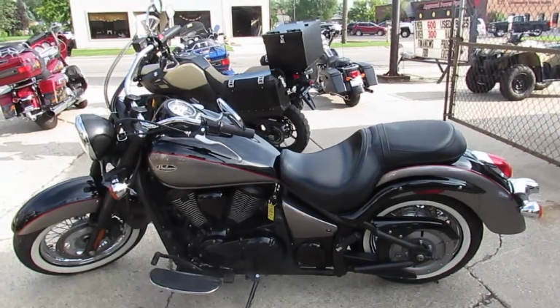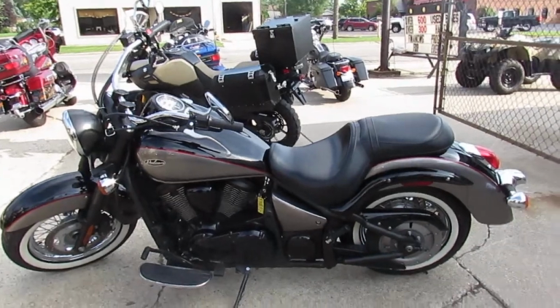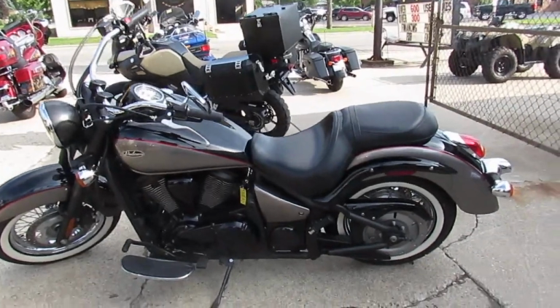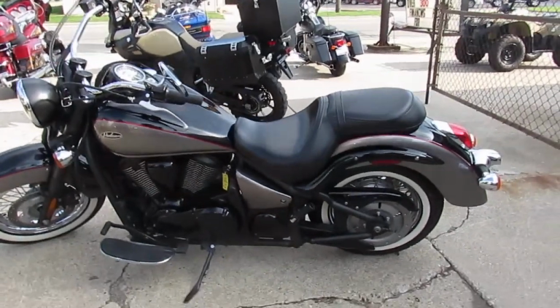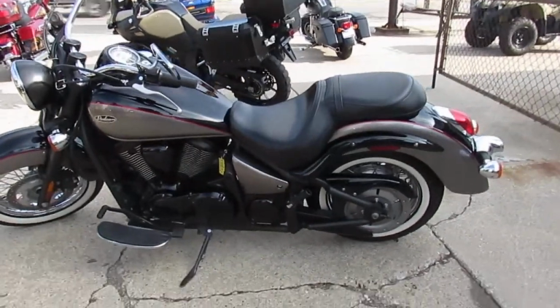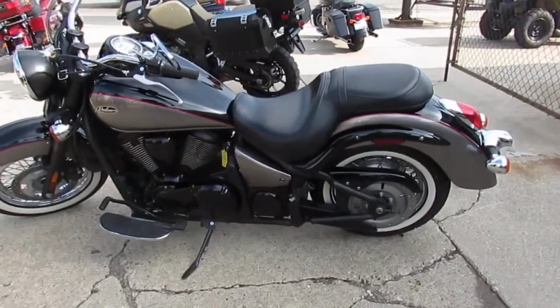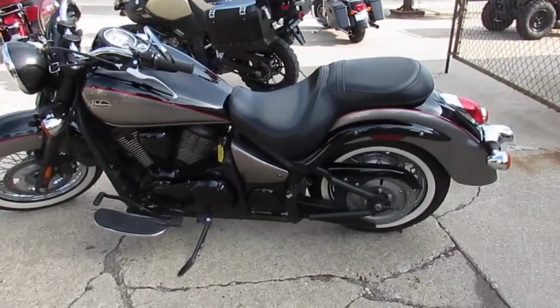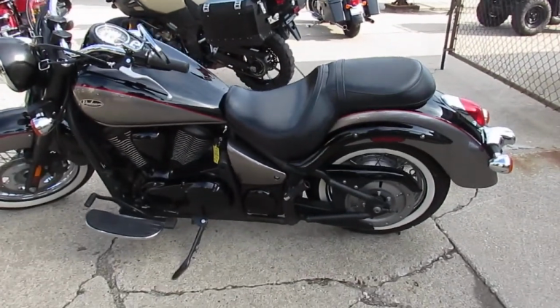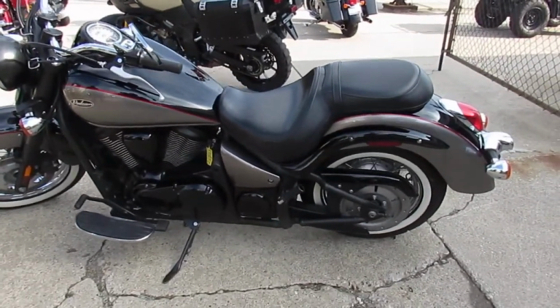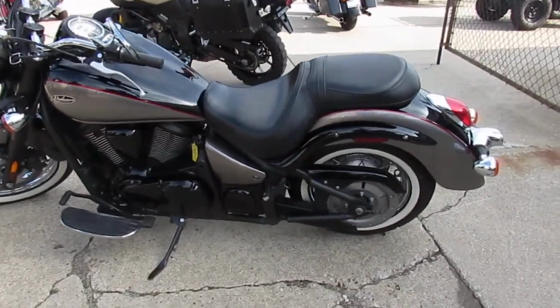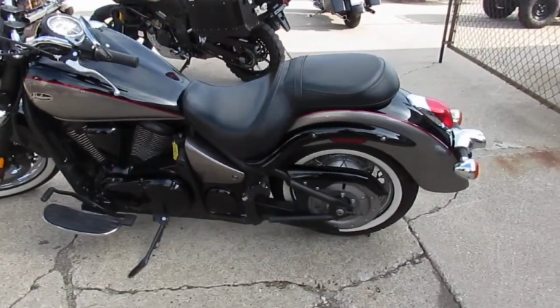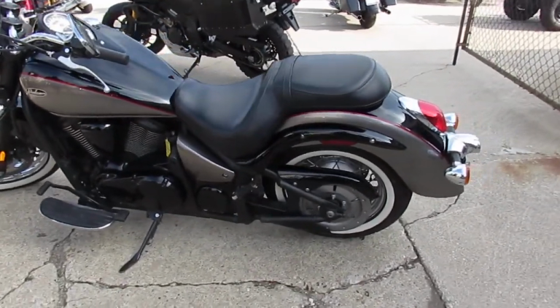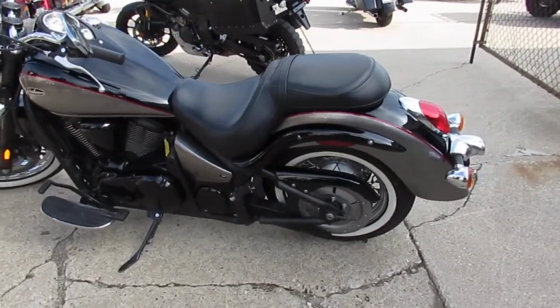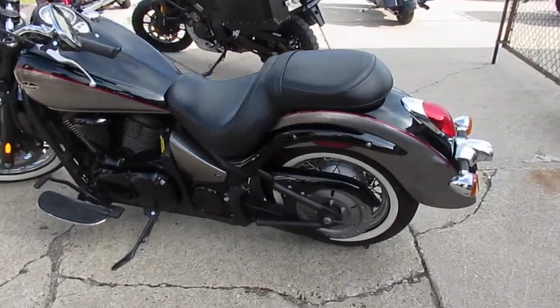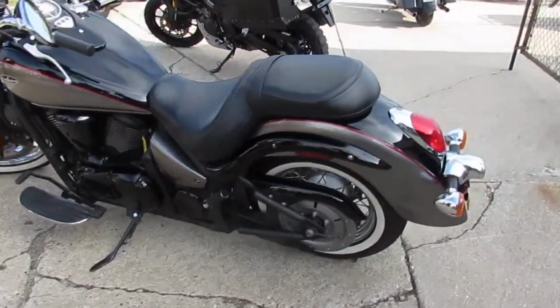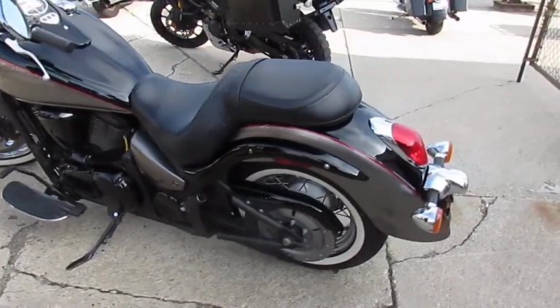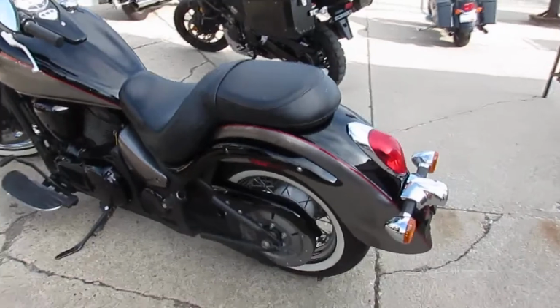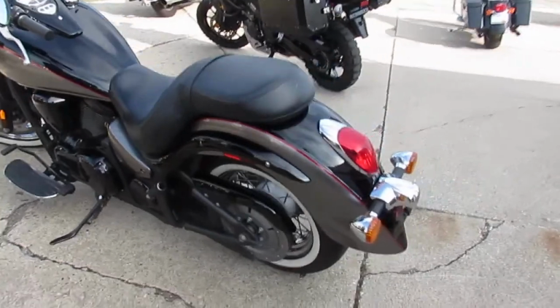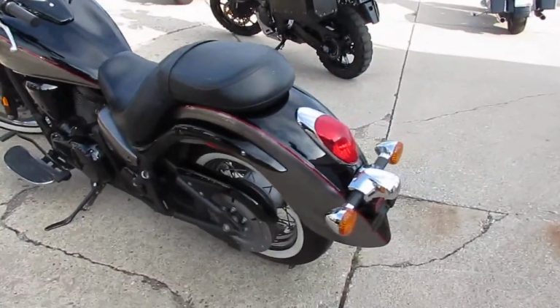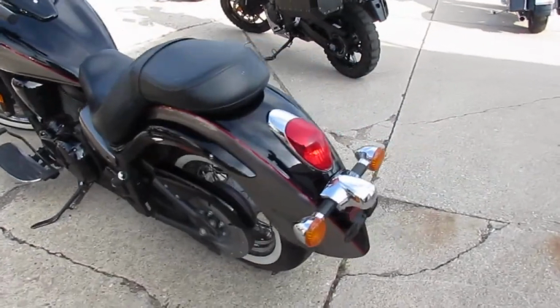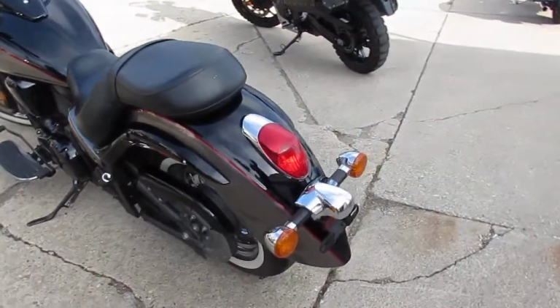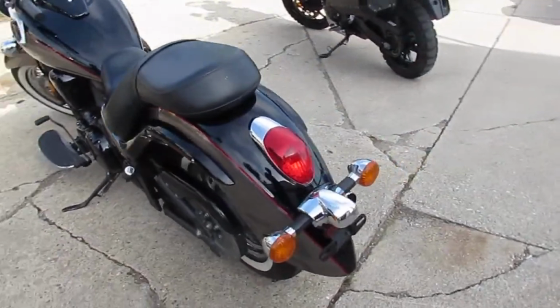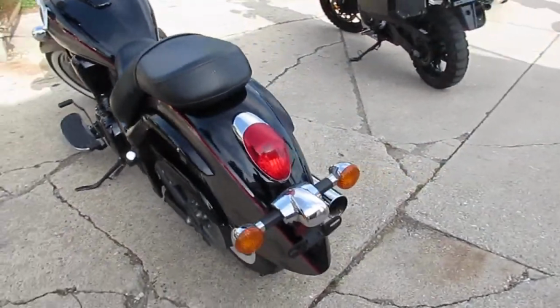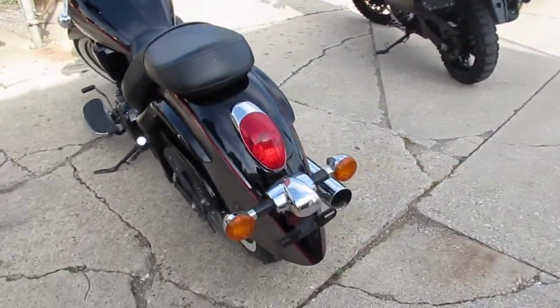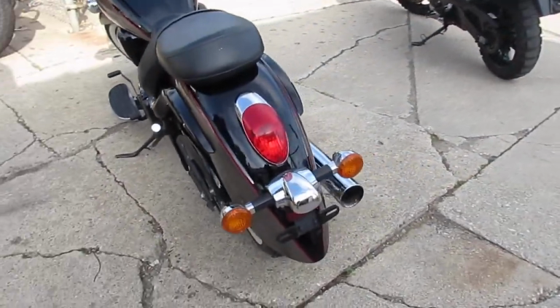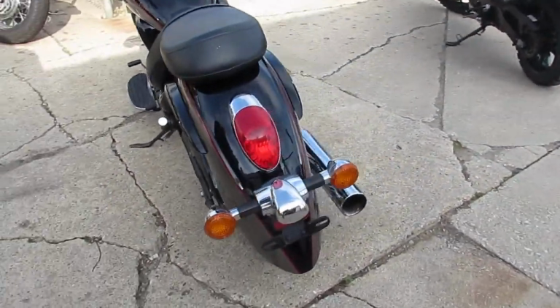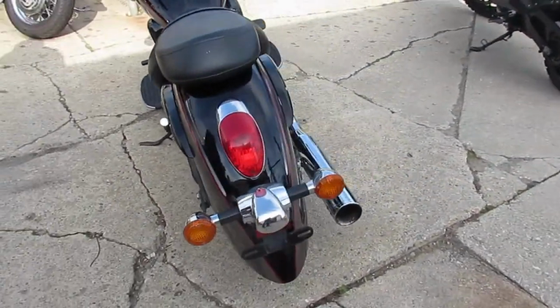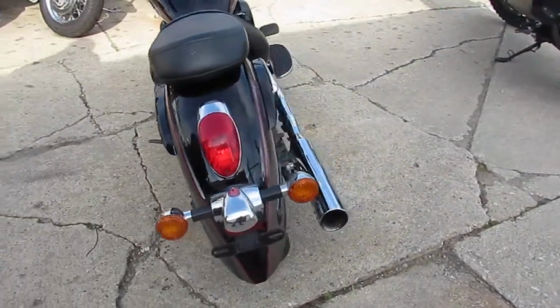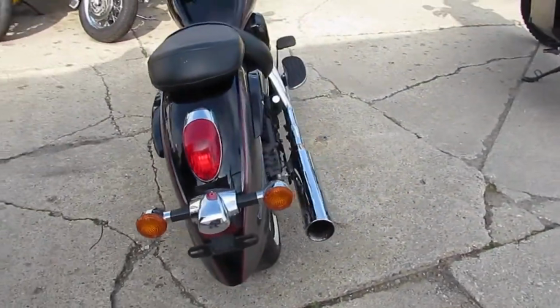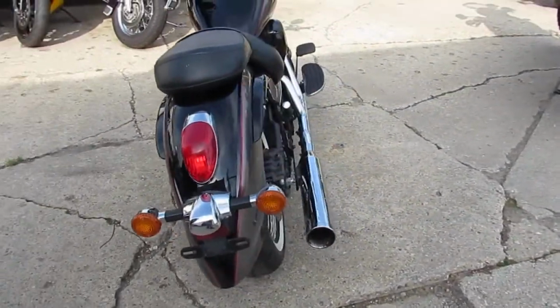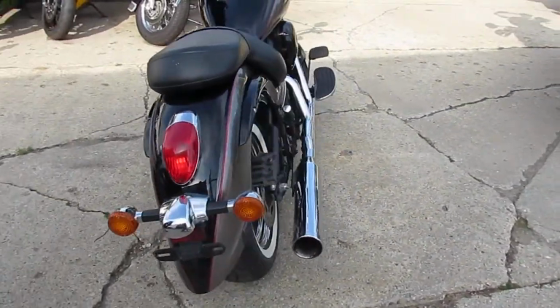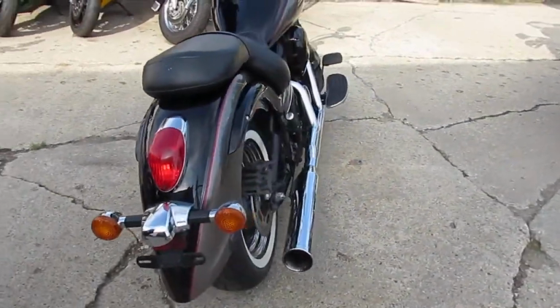Hey guys, it's ApprovalPowerSports.com. We got guaranteed financing, we got leasing programs, we got over 600 used bikes in our showroom for sale.